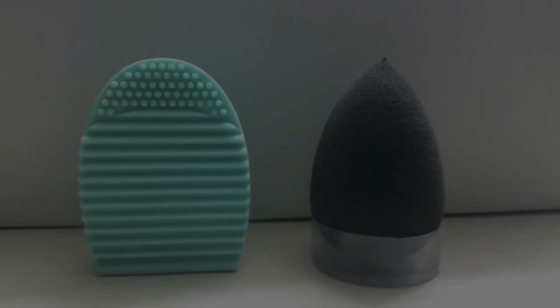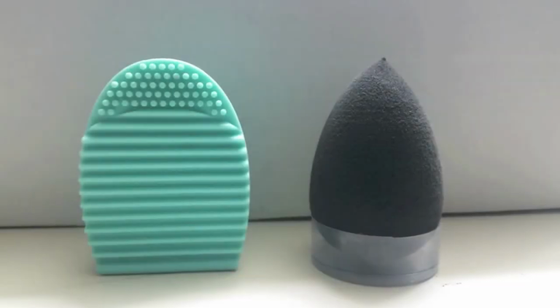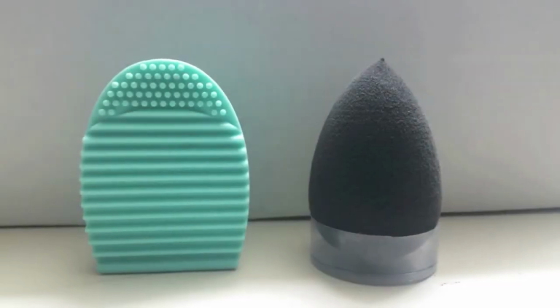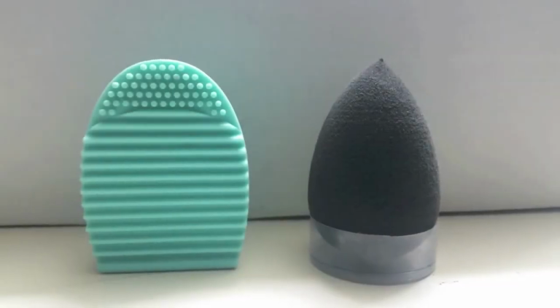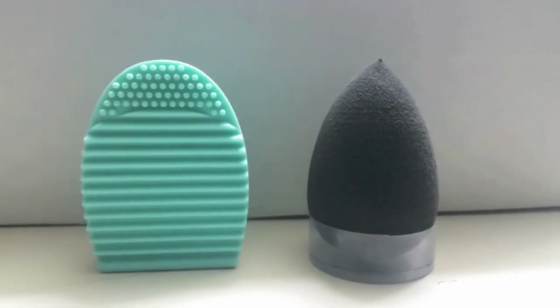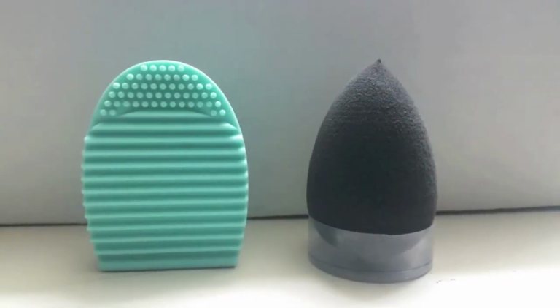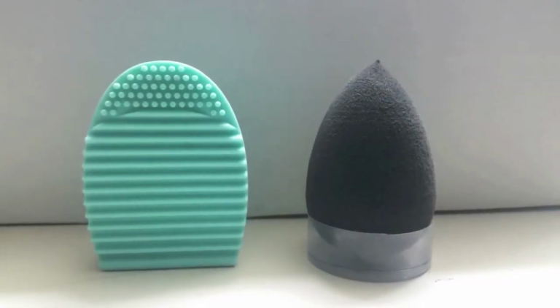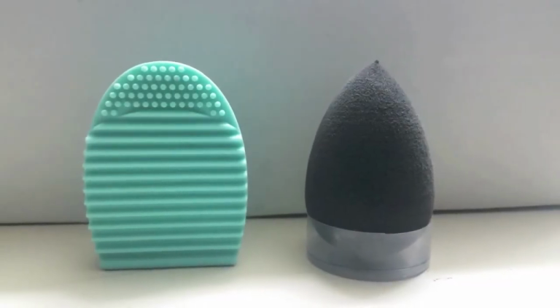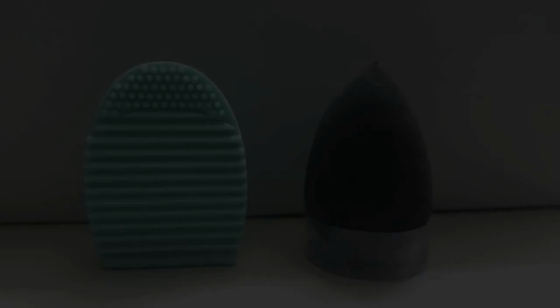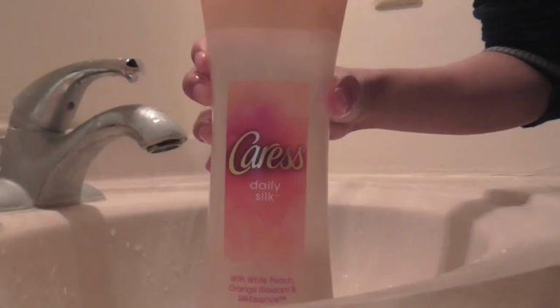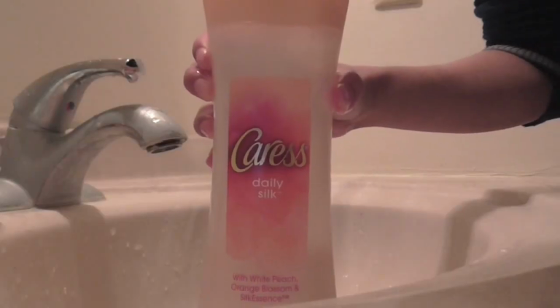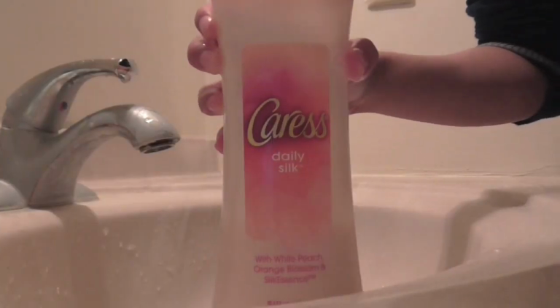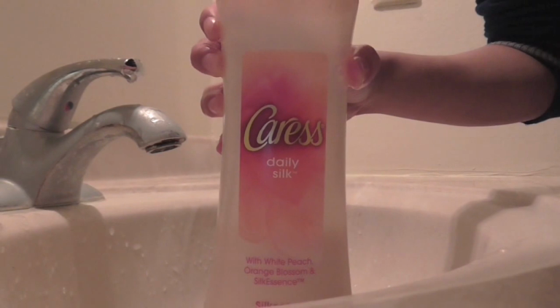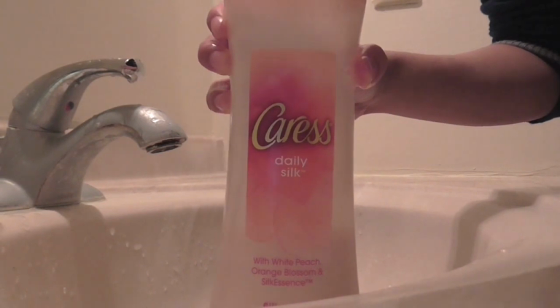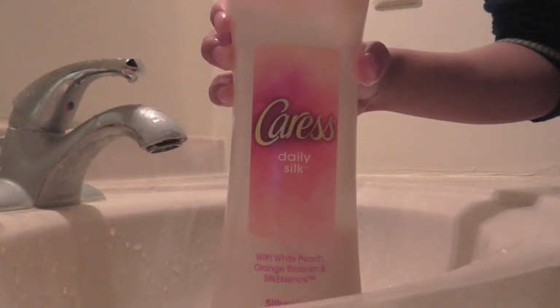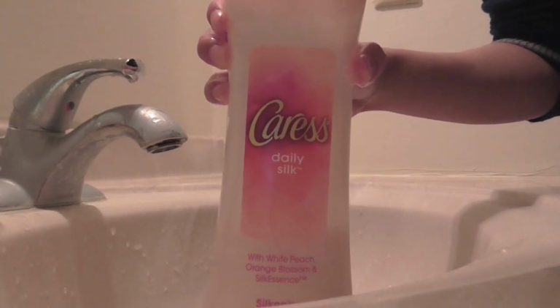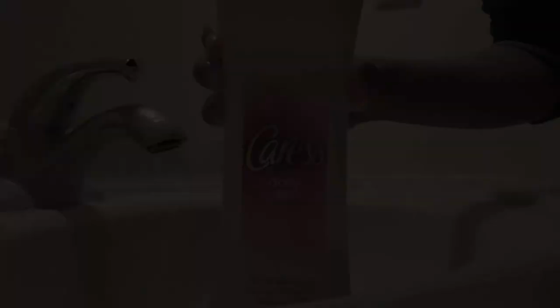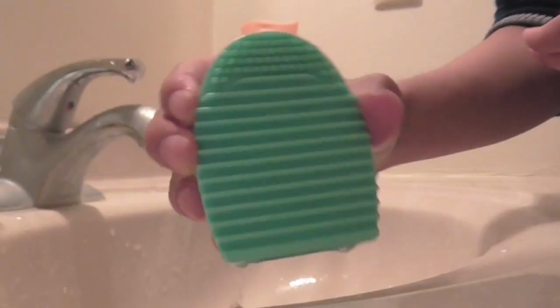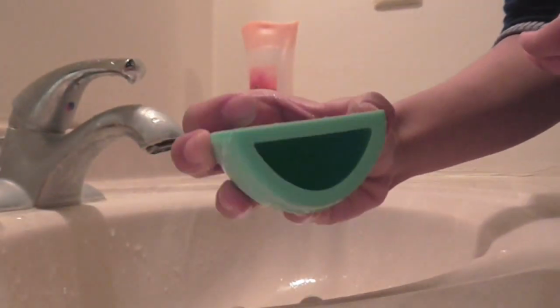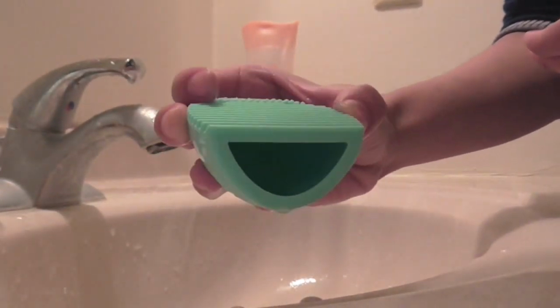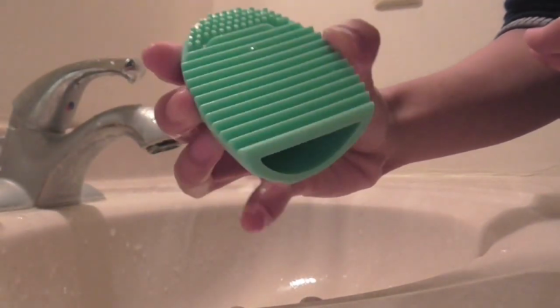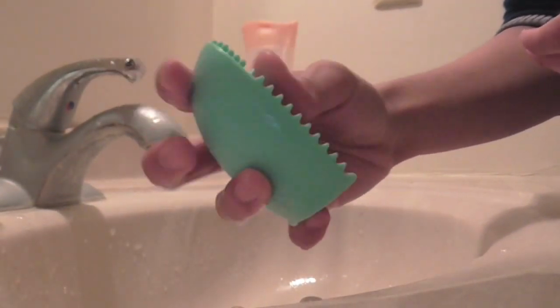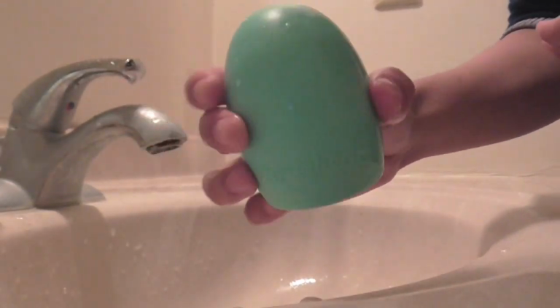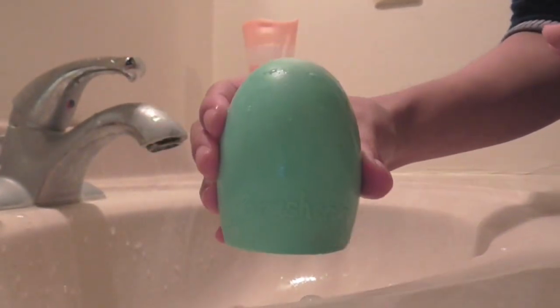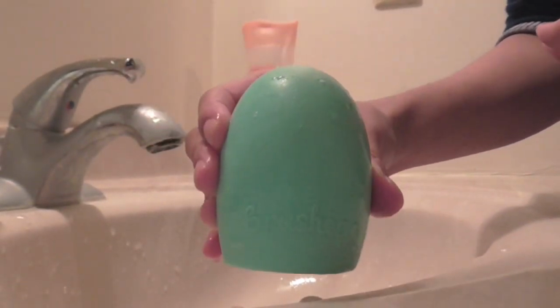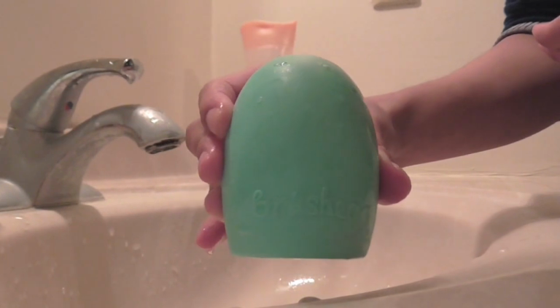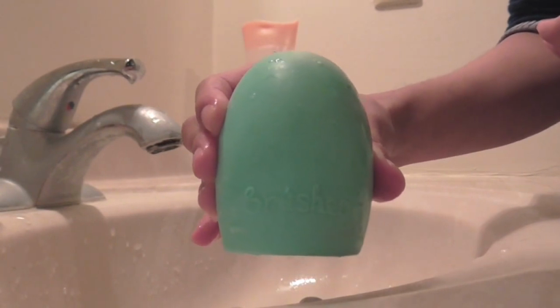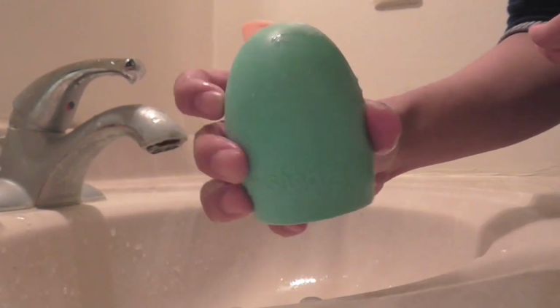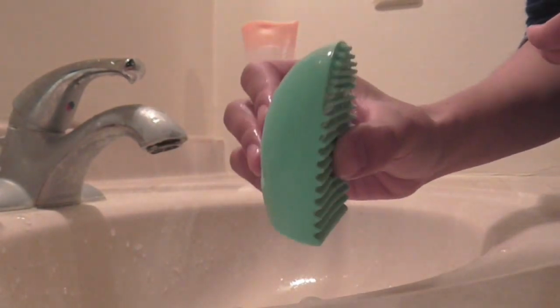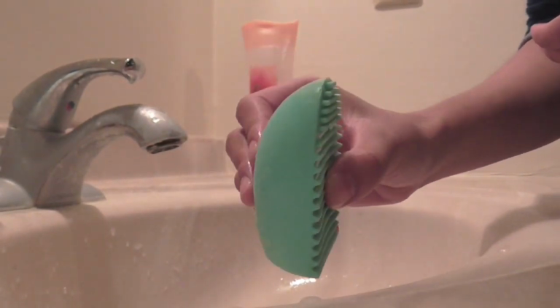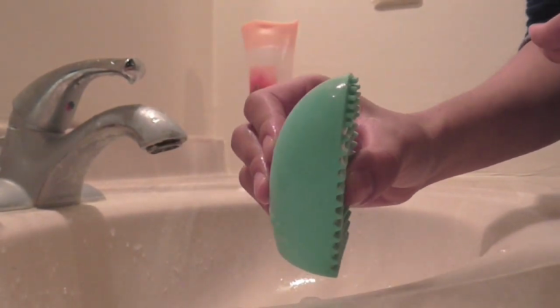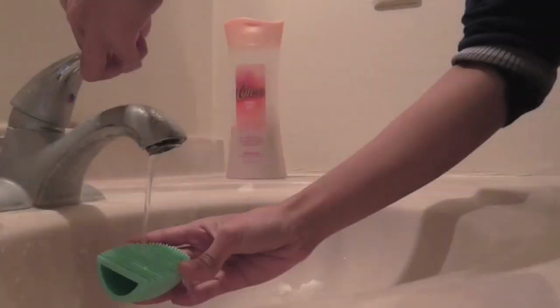Hey everyone, I'm going to show you how I clean my makeup tools. Normally I use Caress body wash and a brush egg. You can find a brush egg anywhere — I got mine from Forever 21 for about $3, but you can find them on Amazon too.